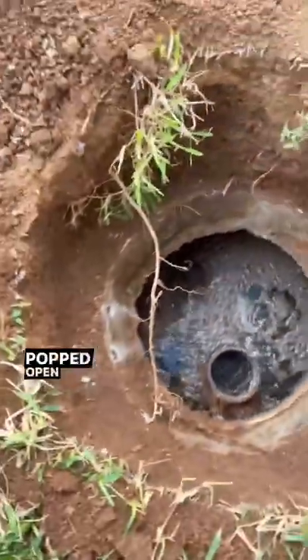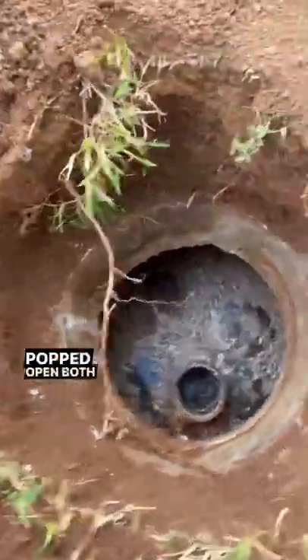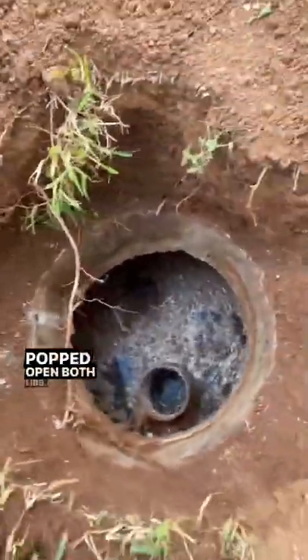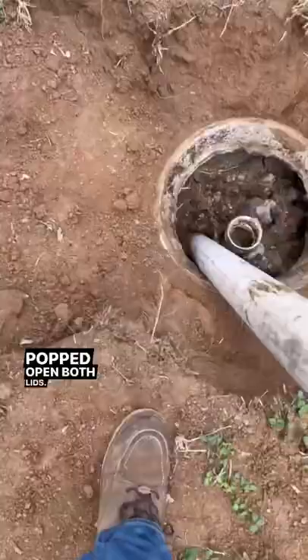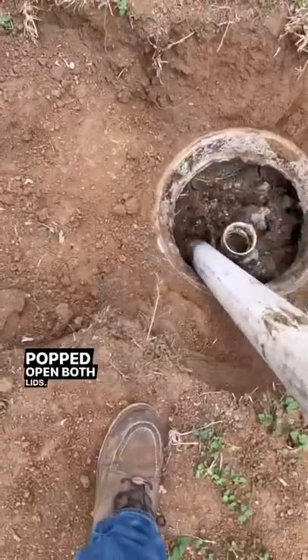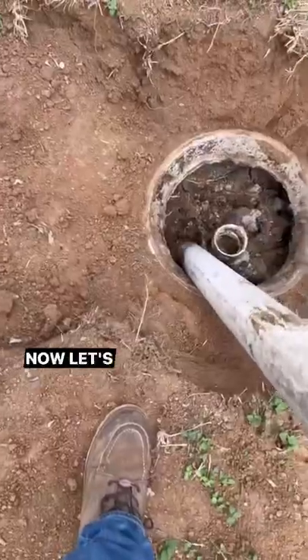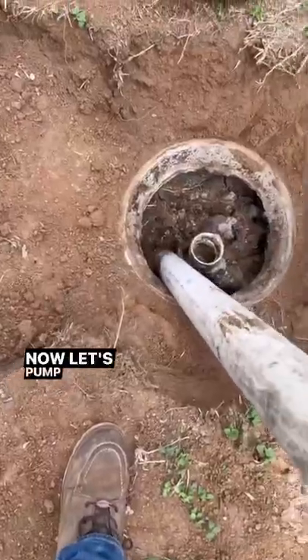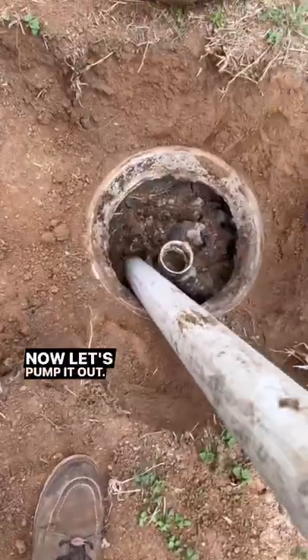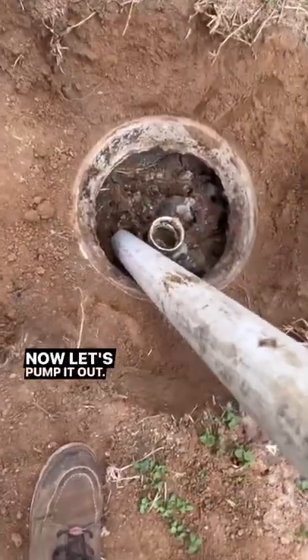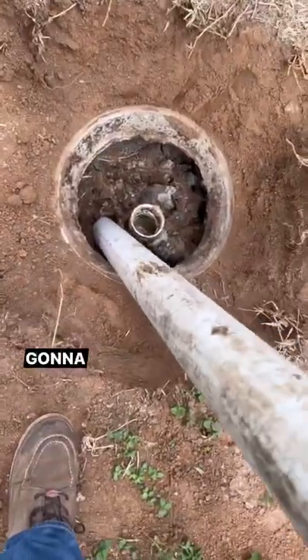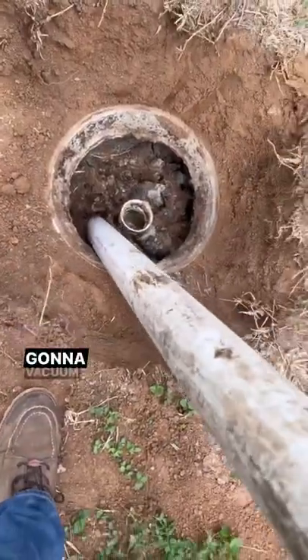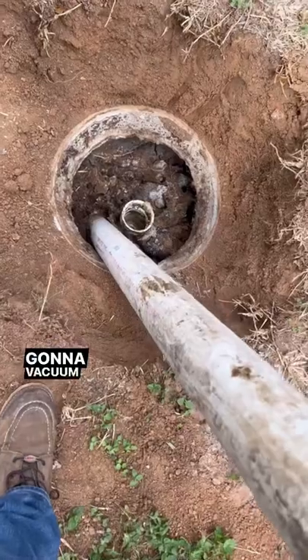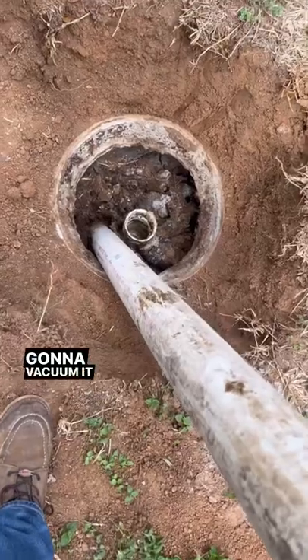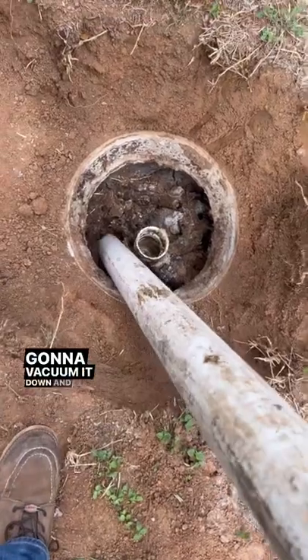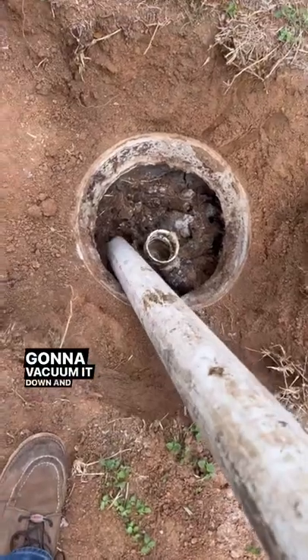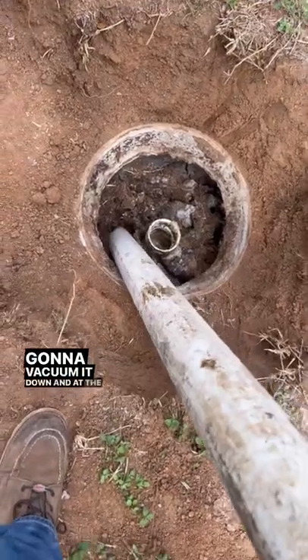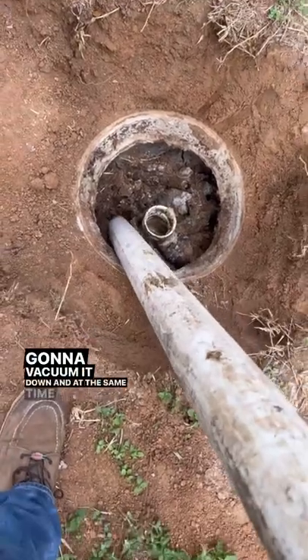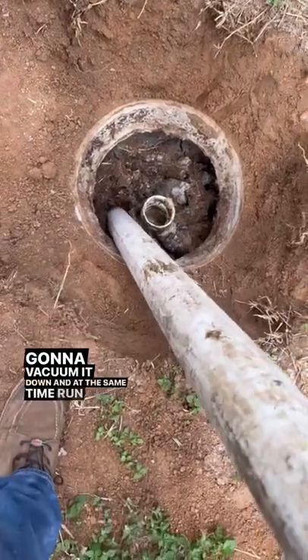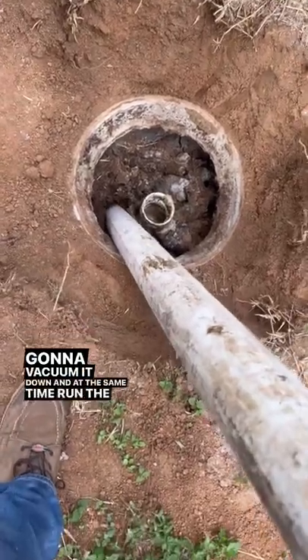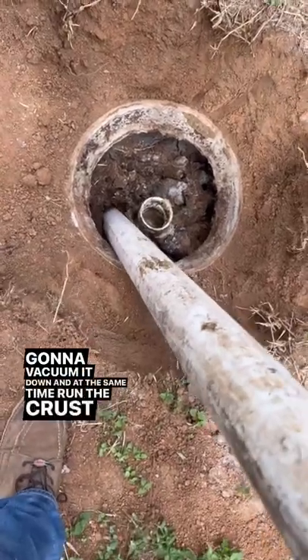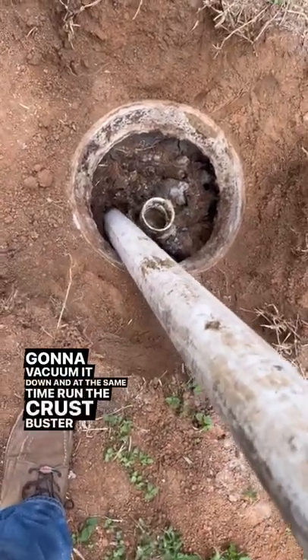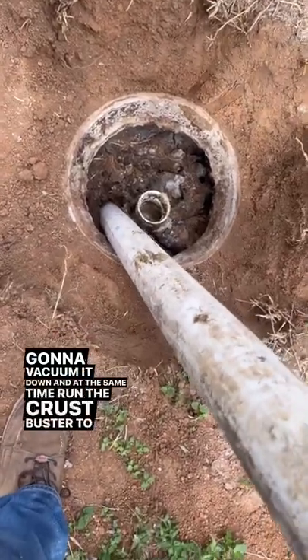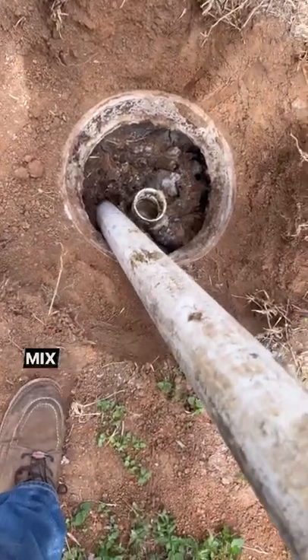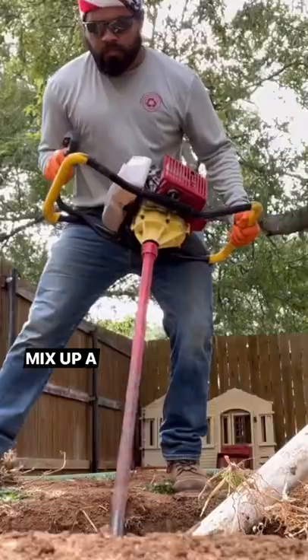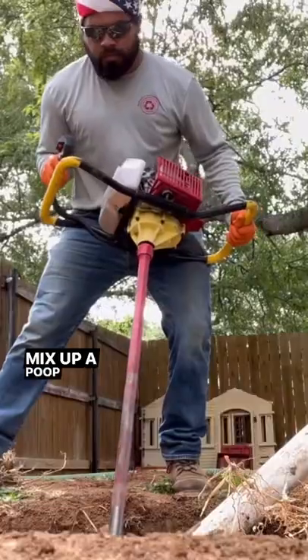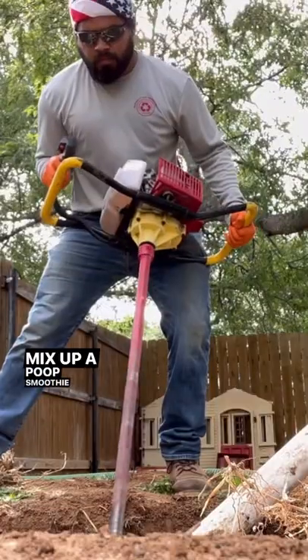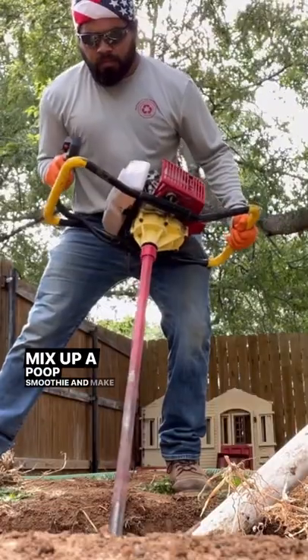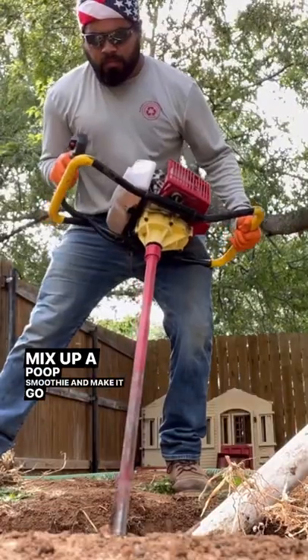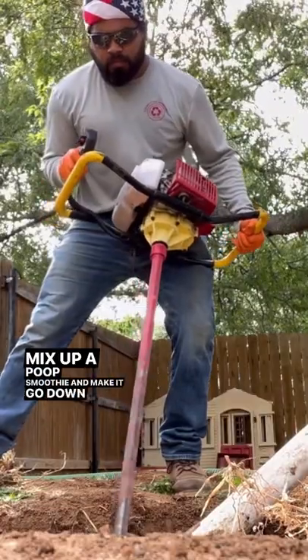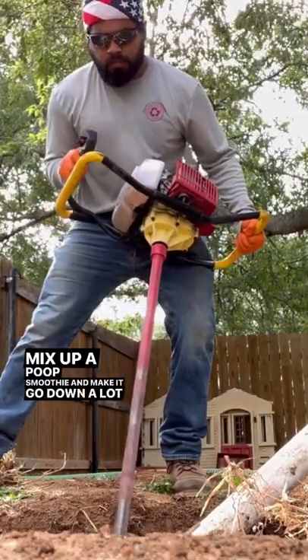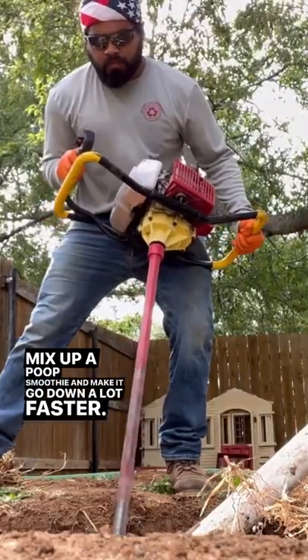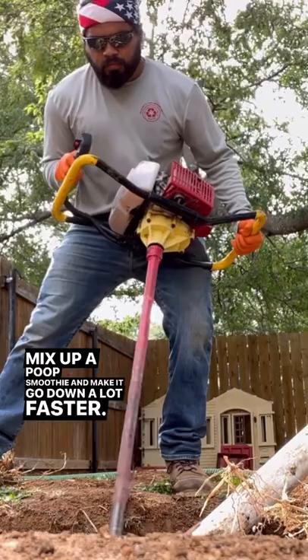Popped open both lids — now let's pump it out. Going to vacuum it down and at the same time run the crust buster to mix up a poop smoothie and make it go down a lot faster.